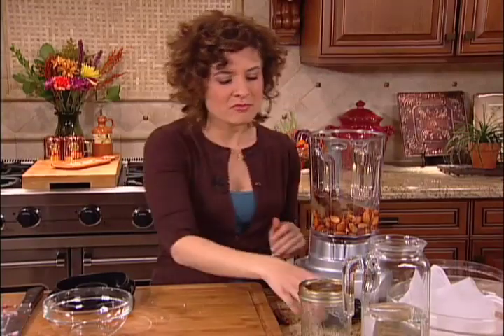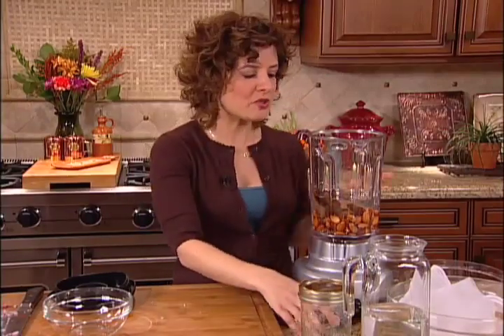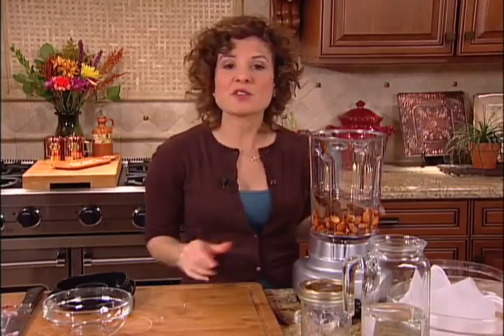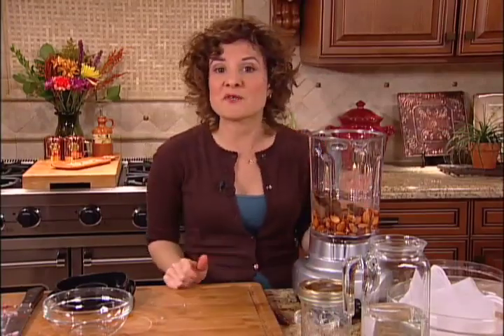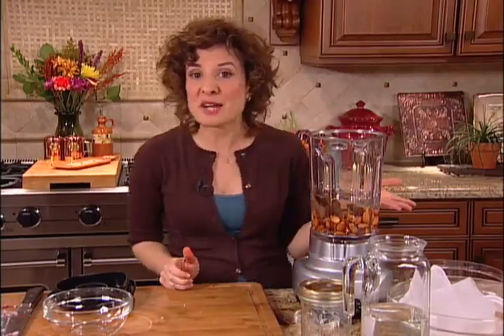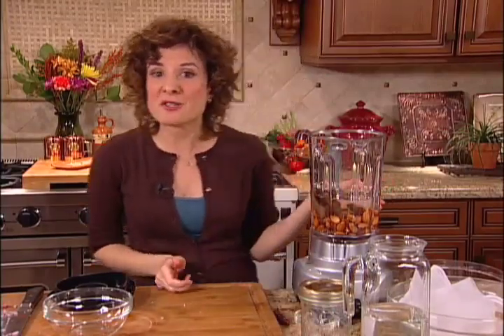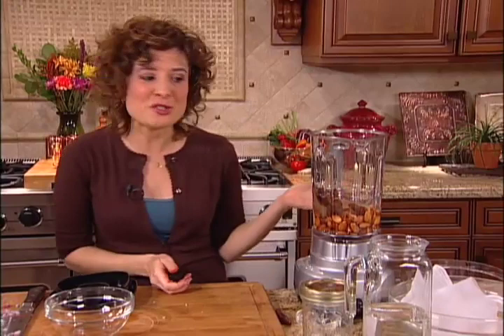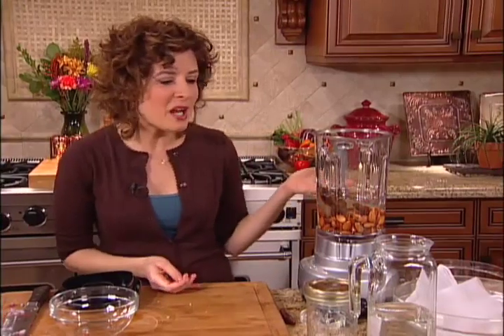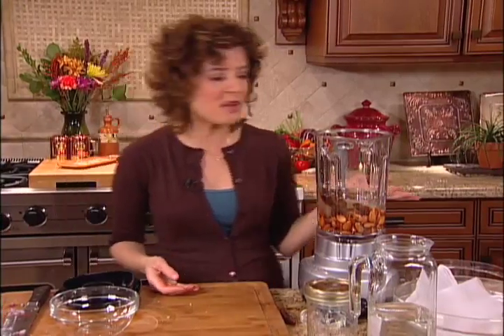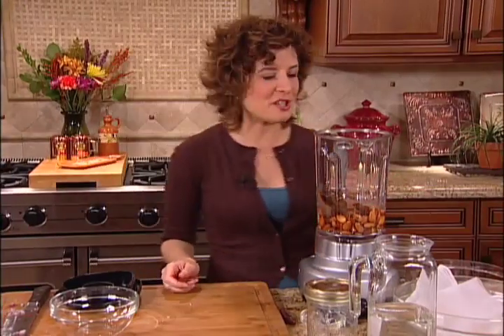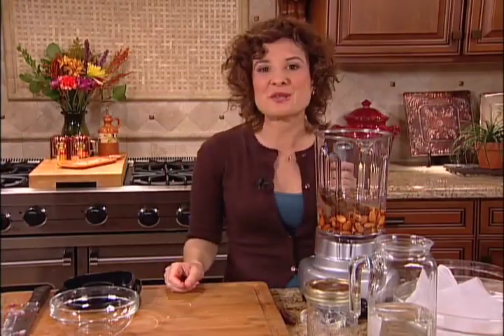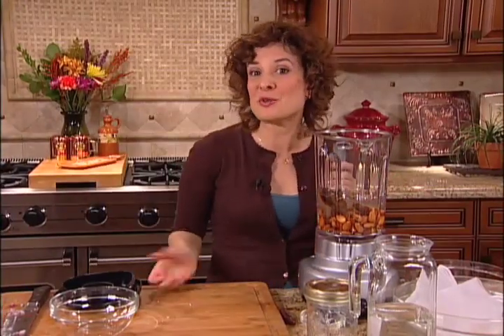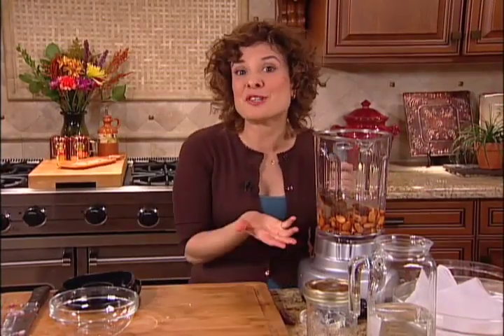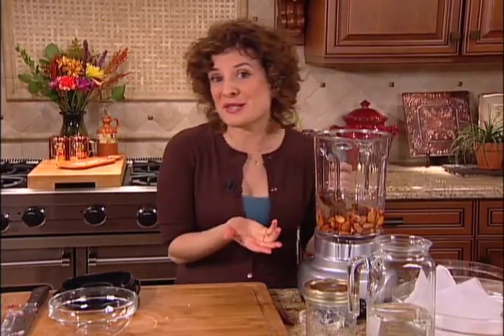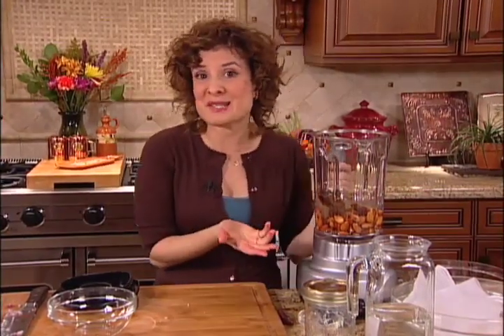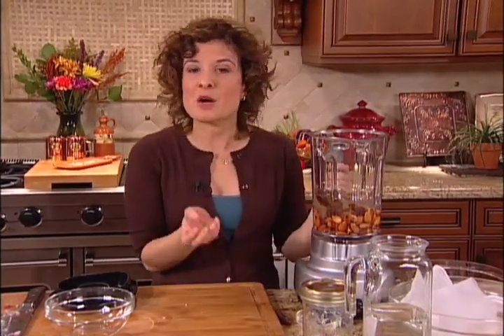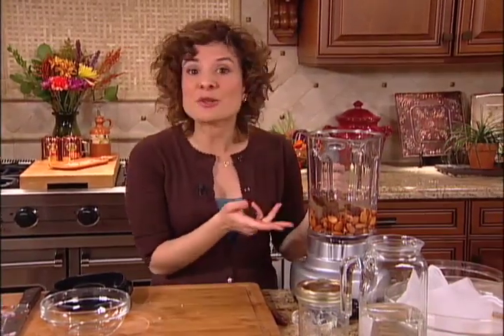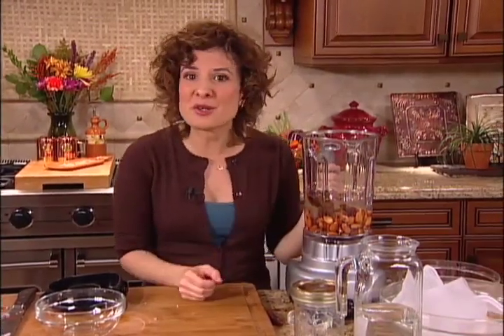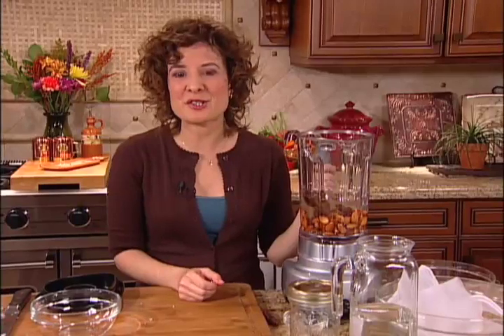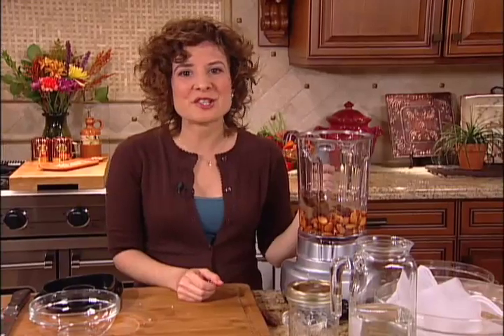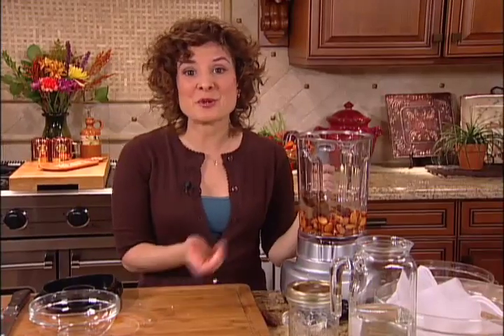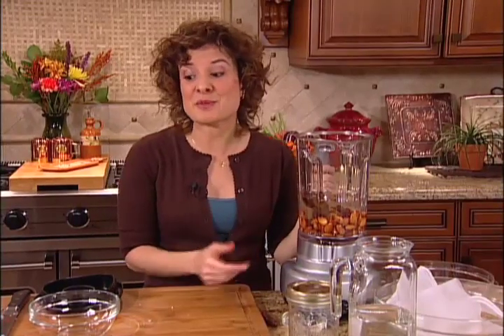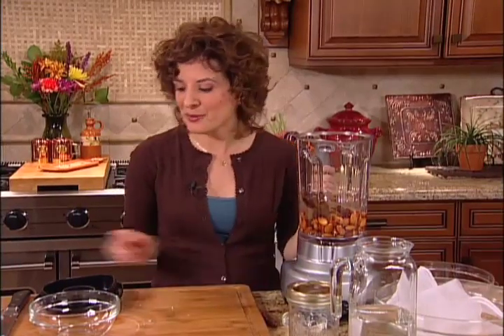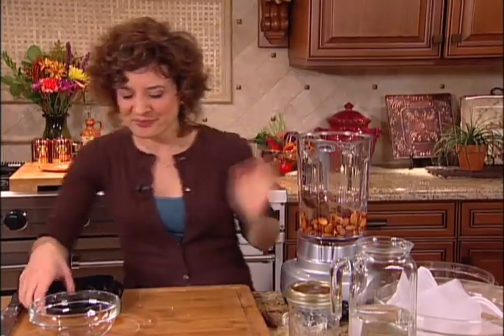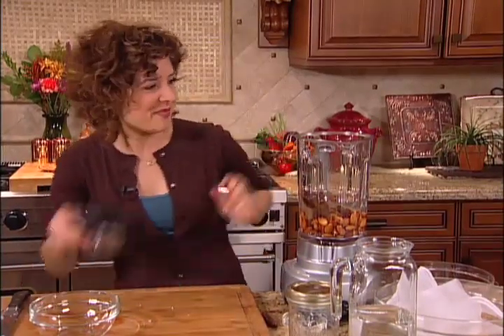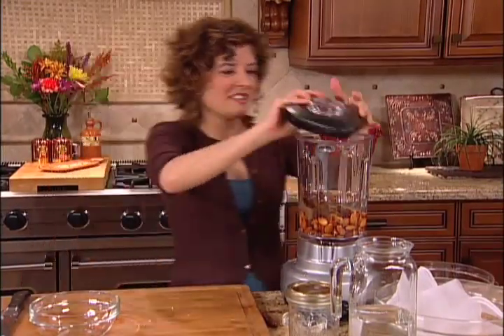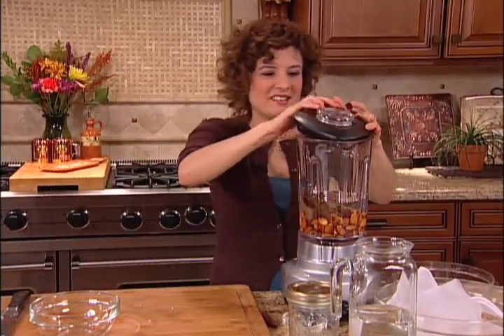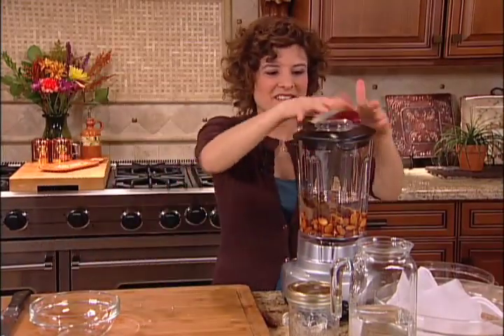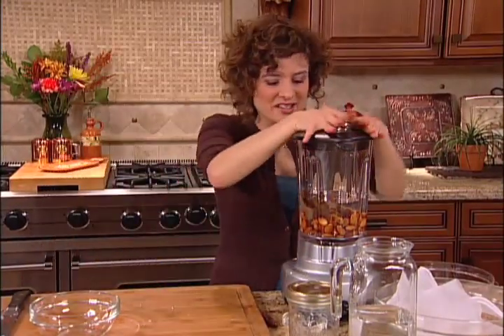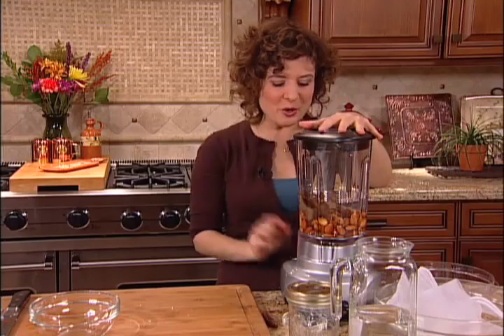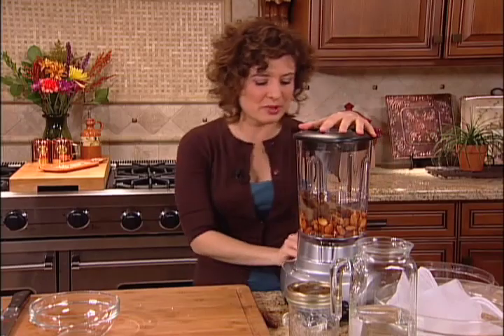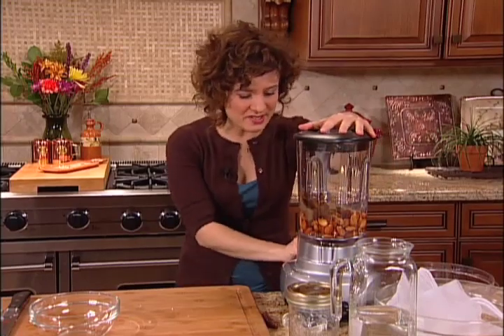You could also flavor this with some vanilla extract if you wanted to. There are a lot of variations — you can even use different nuts and seeds. Brazil nut milk is very delicious, and so is sesame milk. Now I'll go ahead and blend this.